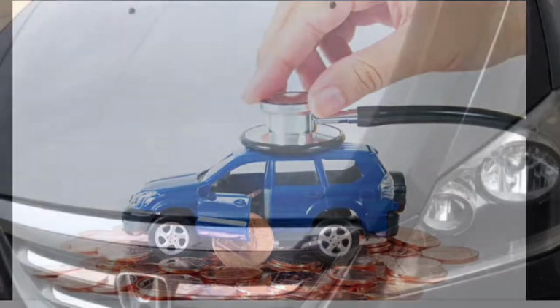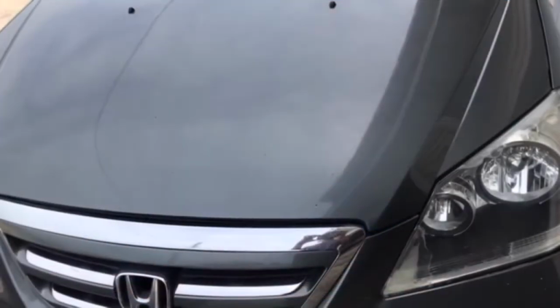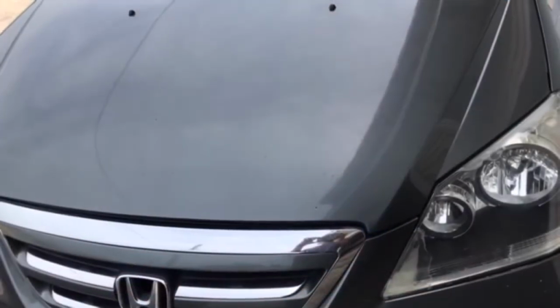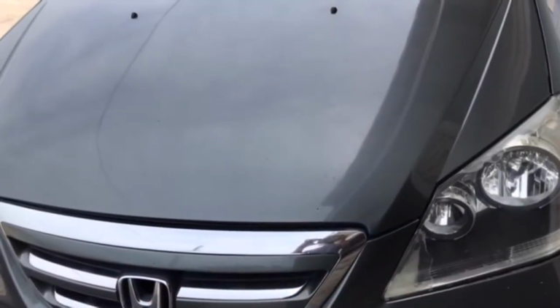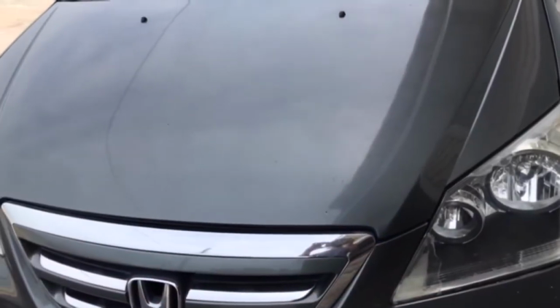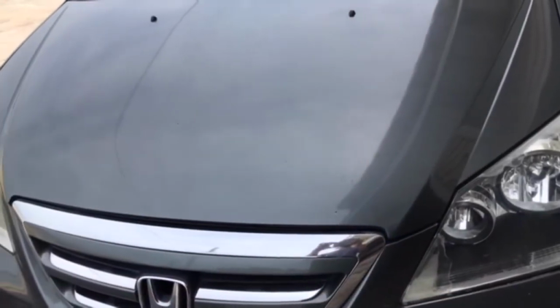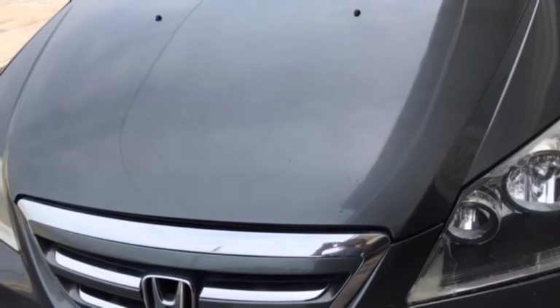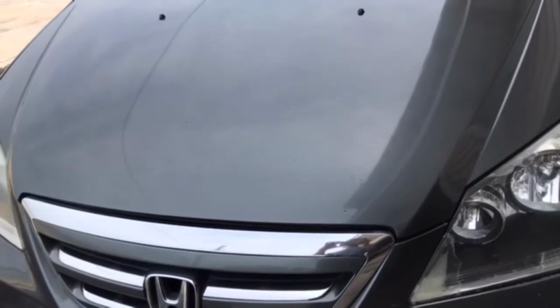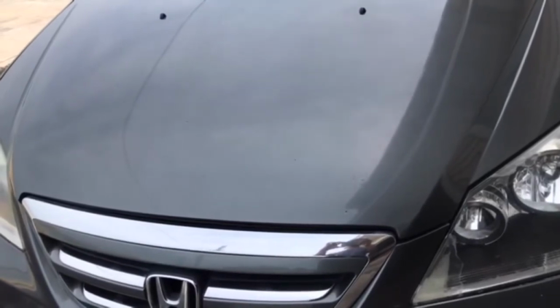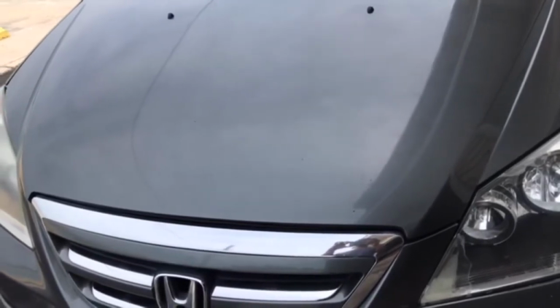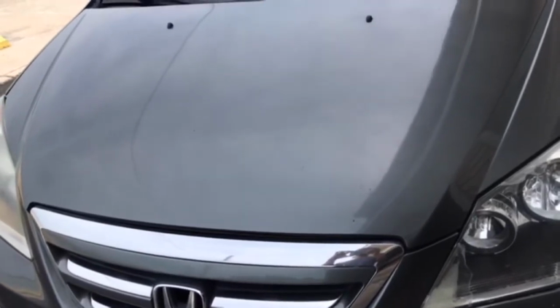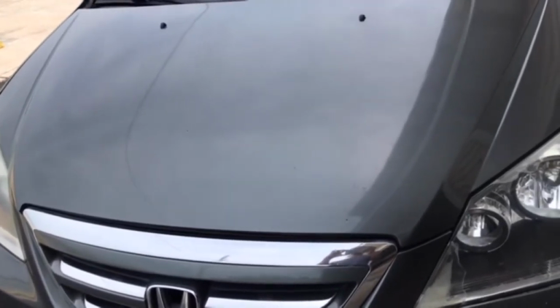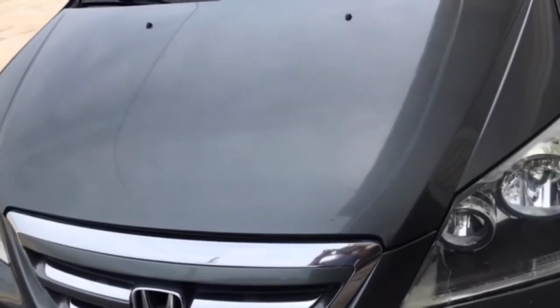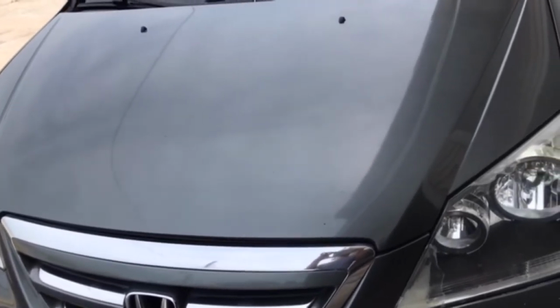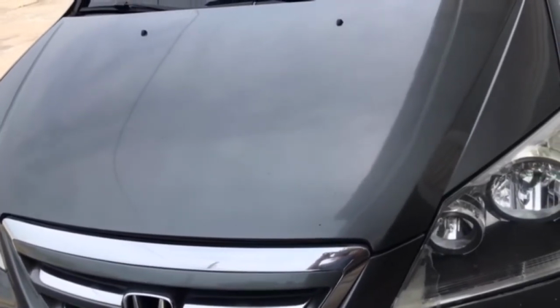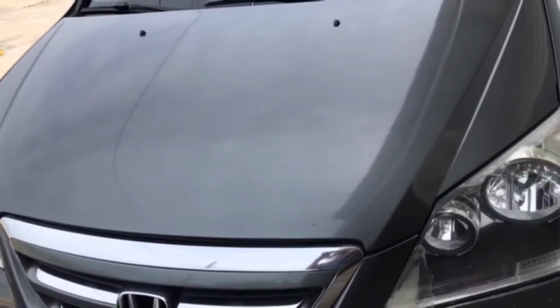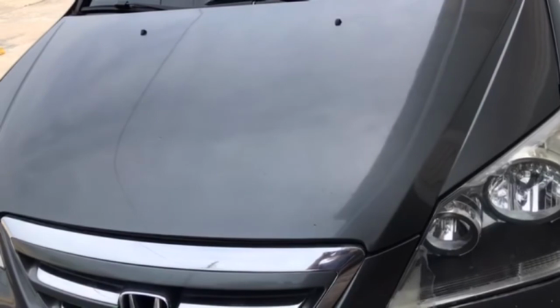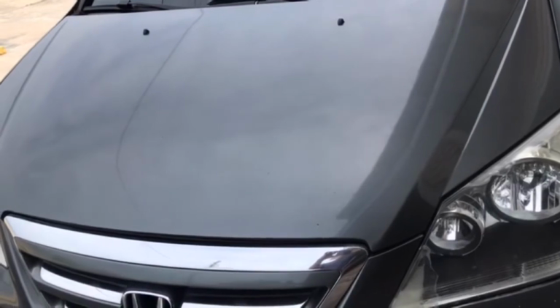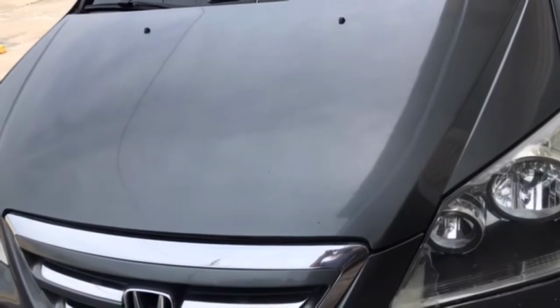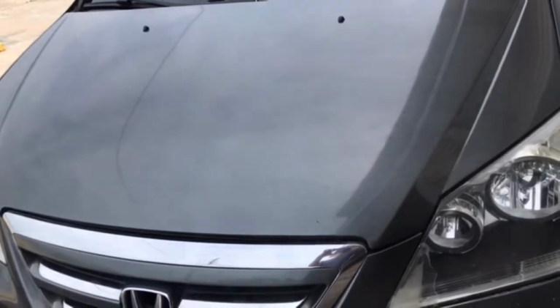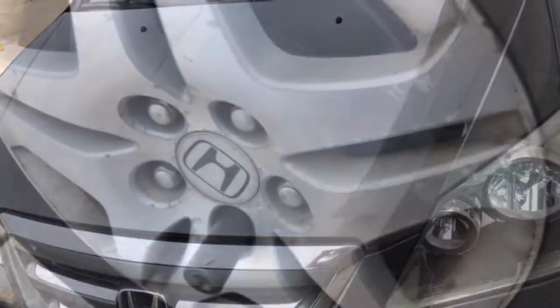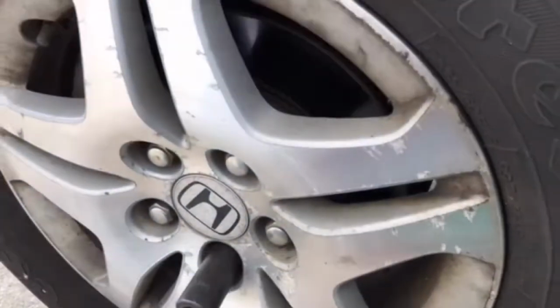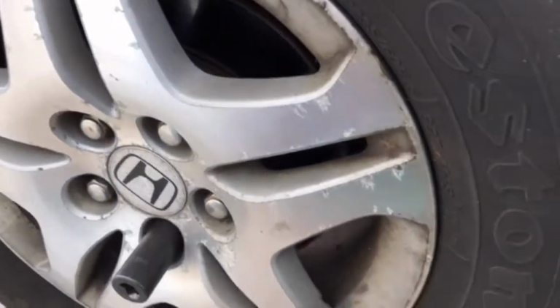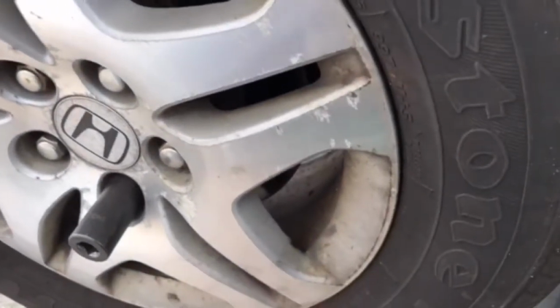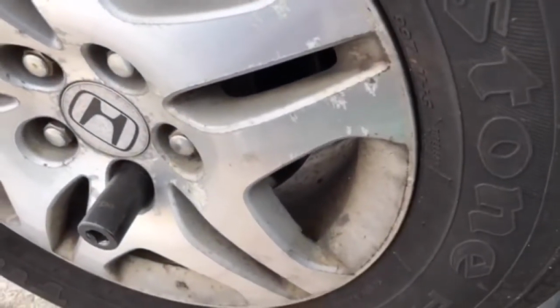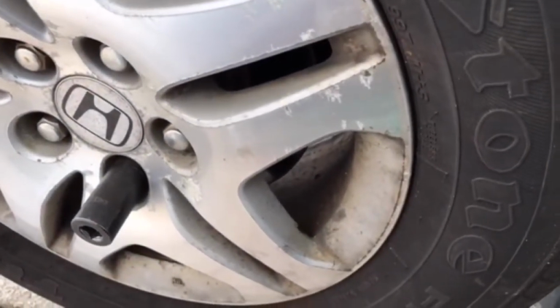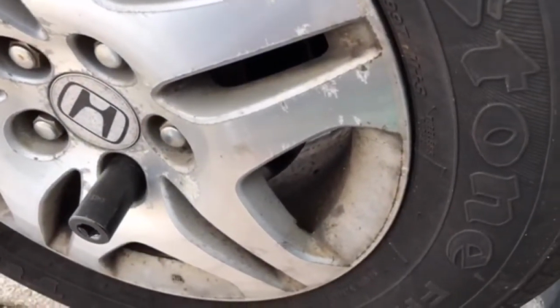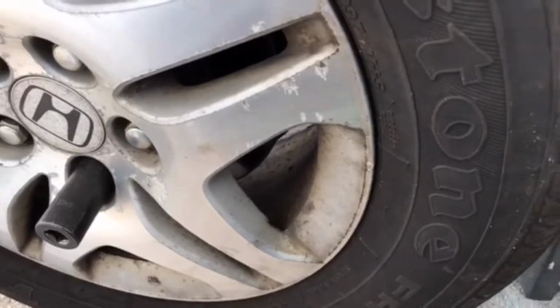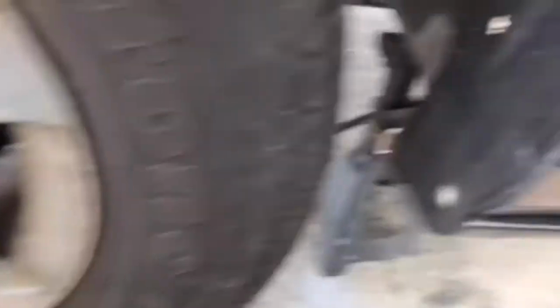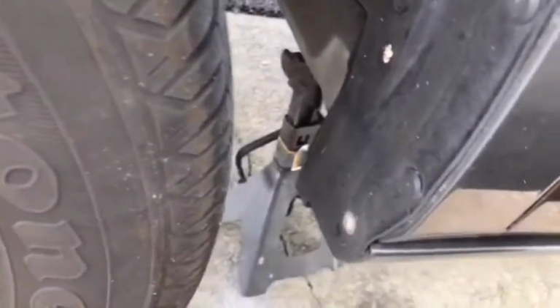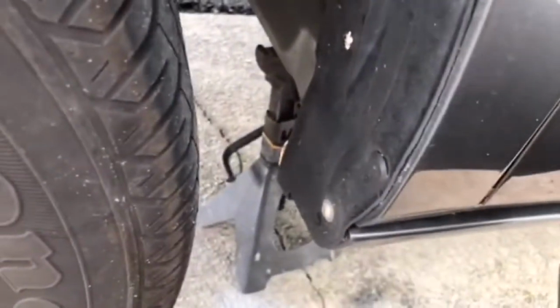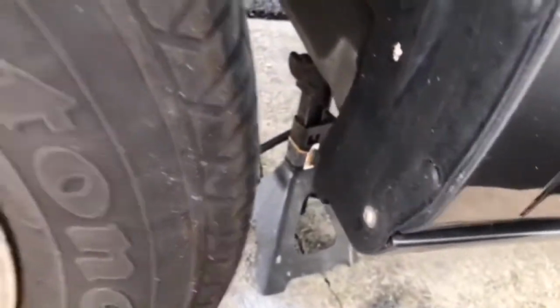Hi, welcome to L1 Auto. This is a 2007 Honda Odyssey. I'm going to replace the brake pads and rotors today. First of all, you need to take the tire off, place the jack and jack stand.